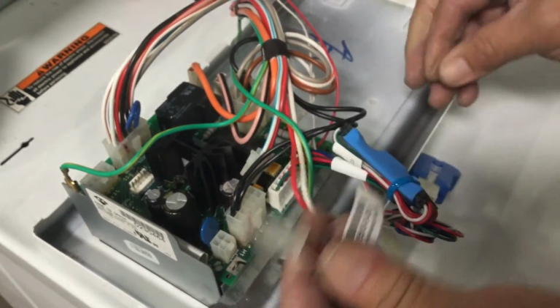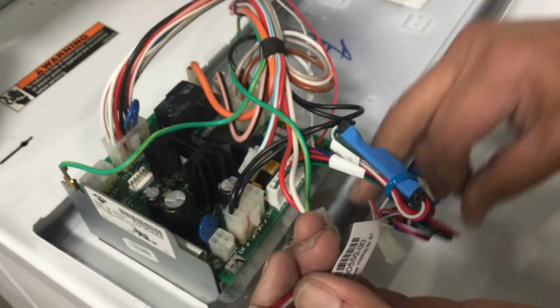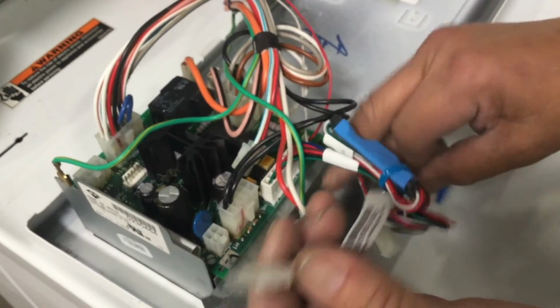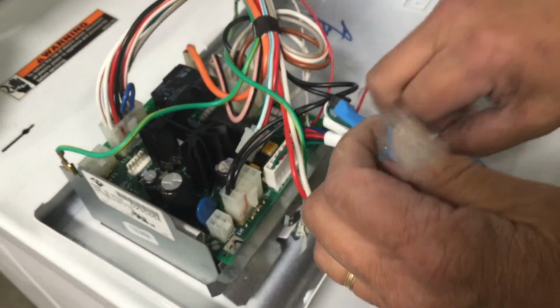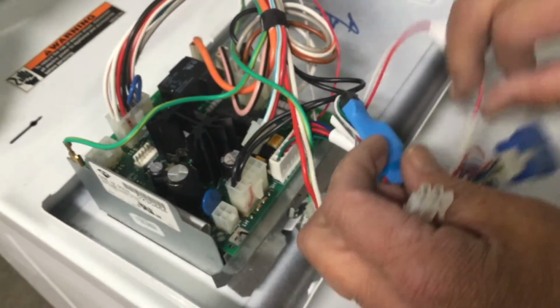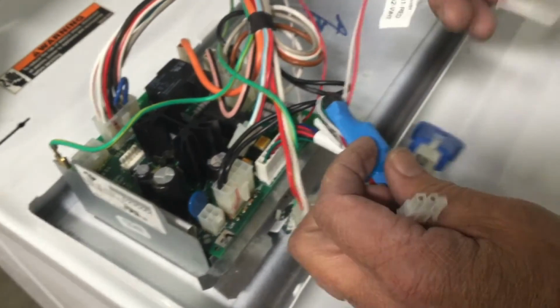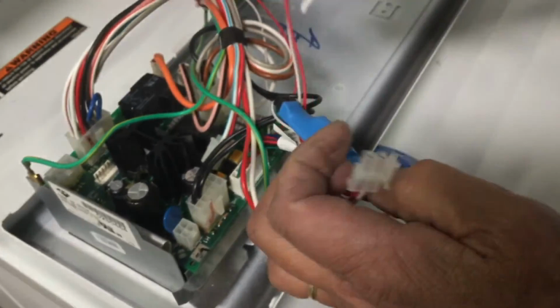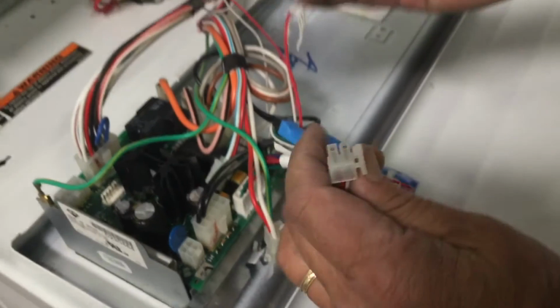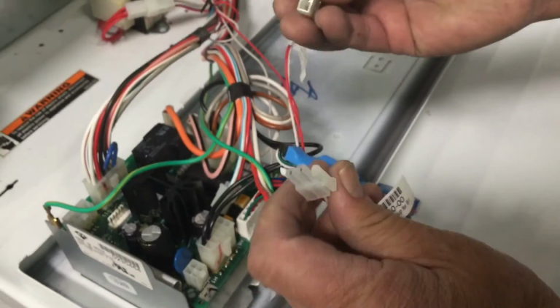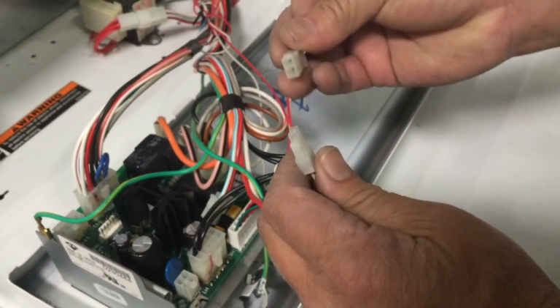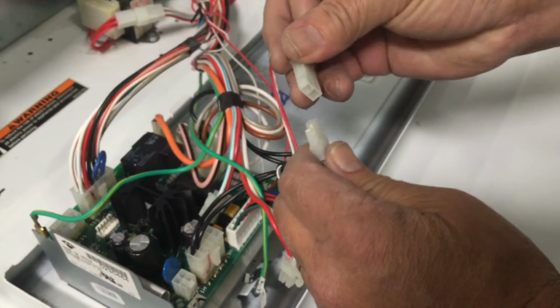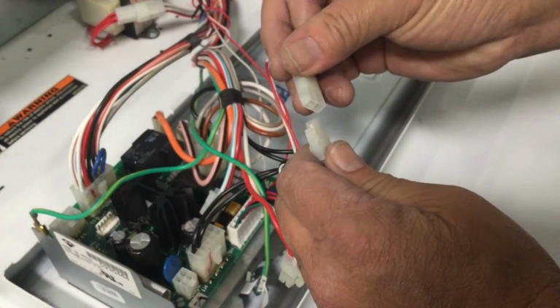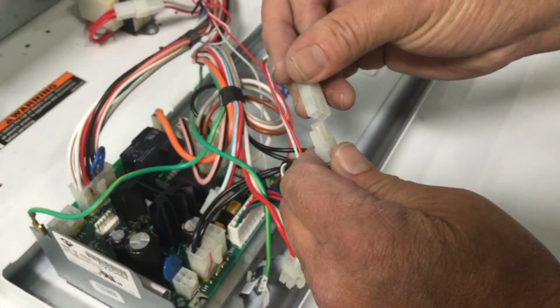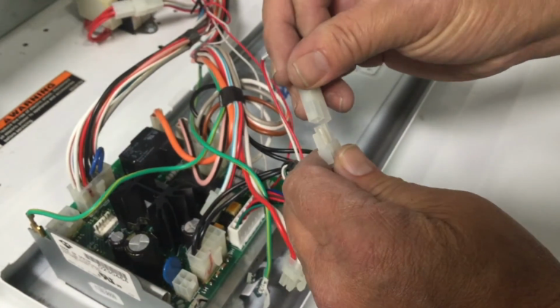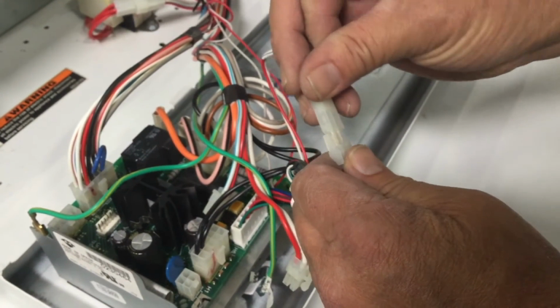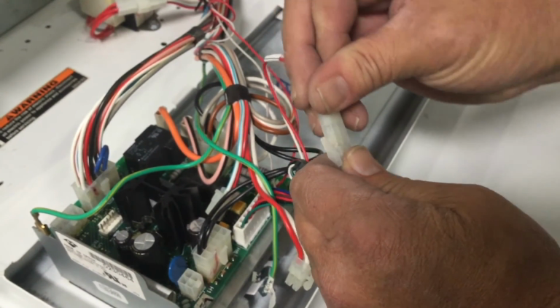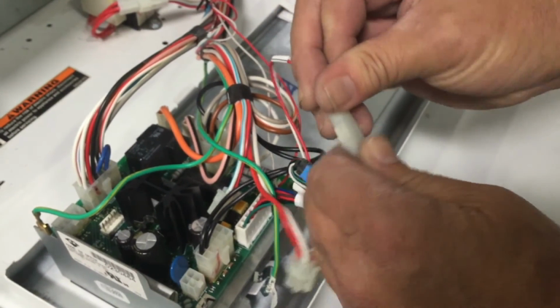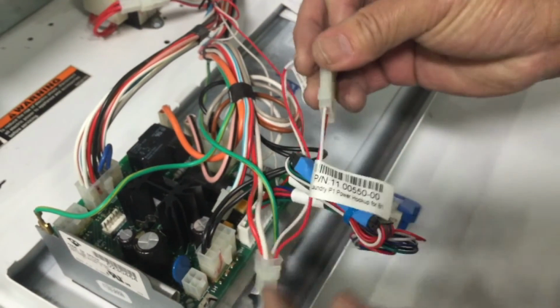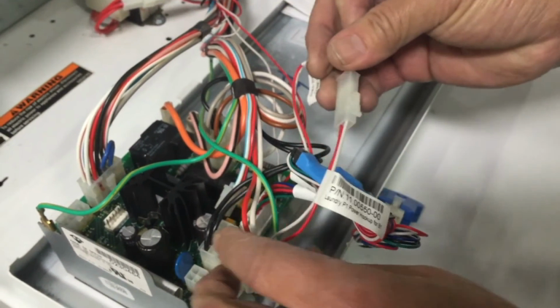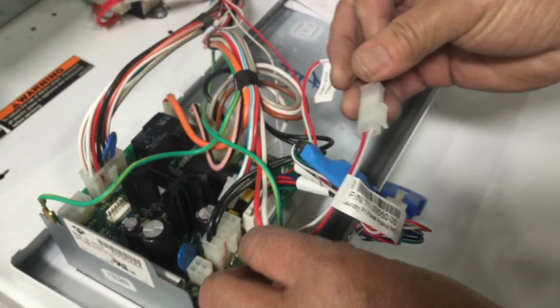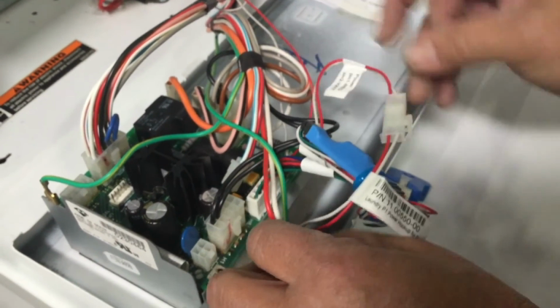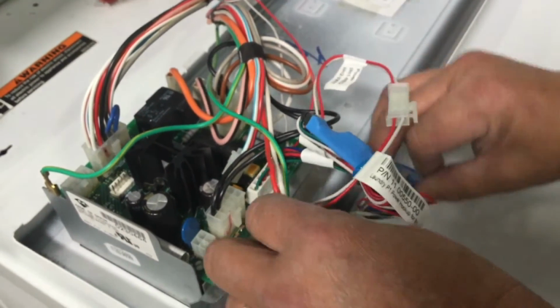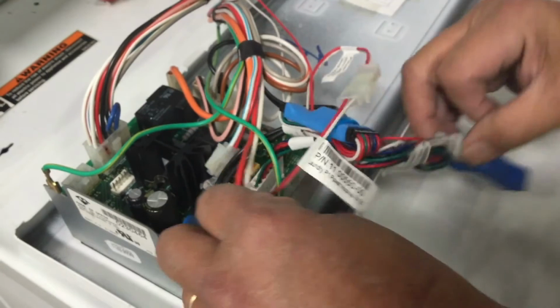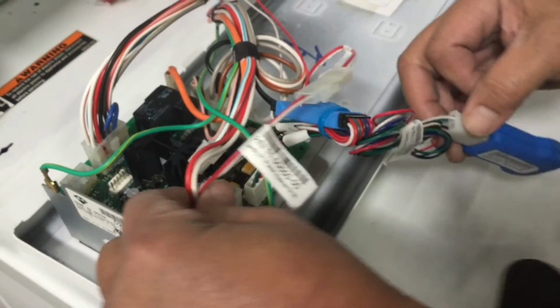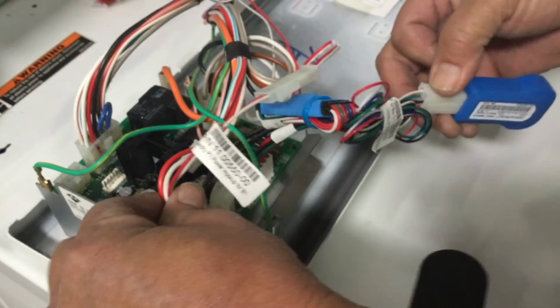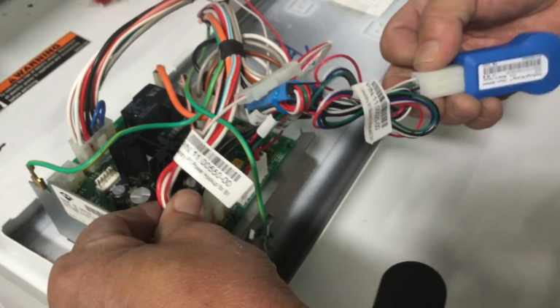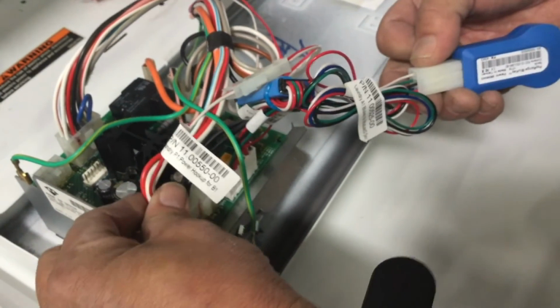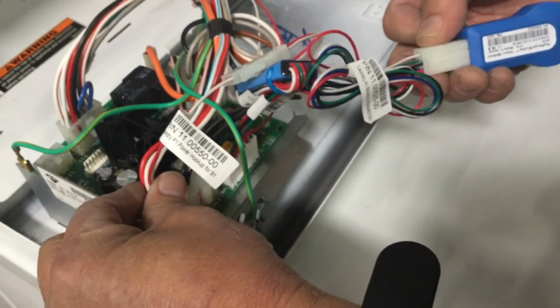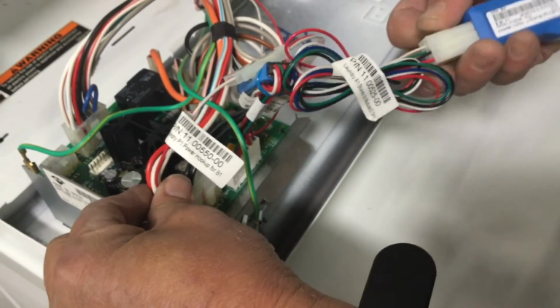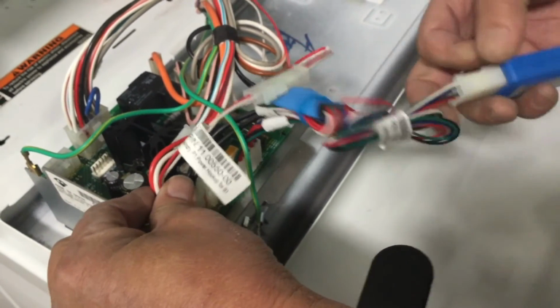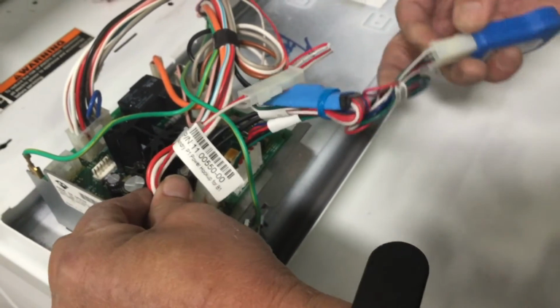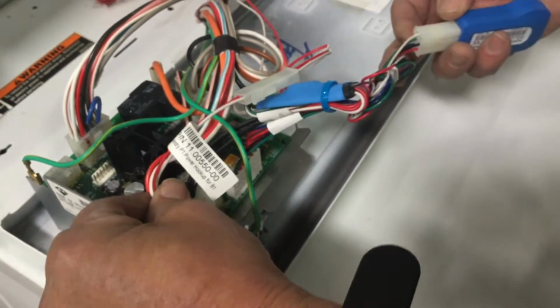Connect the opposite end of the P1 harness to the two pin connector labeled power on the PayRange laundry kit. Then locate and plug the four pin connector back to the machine's control board.